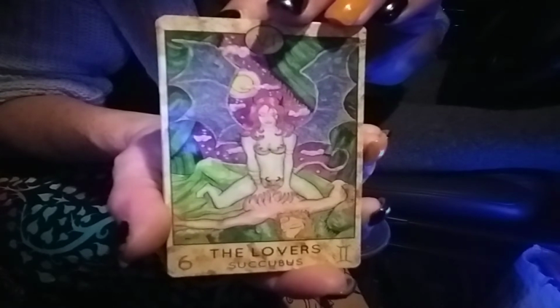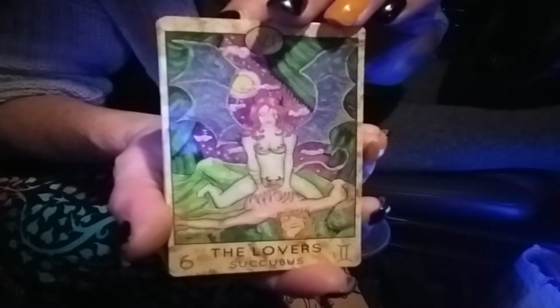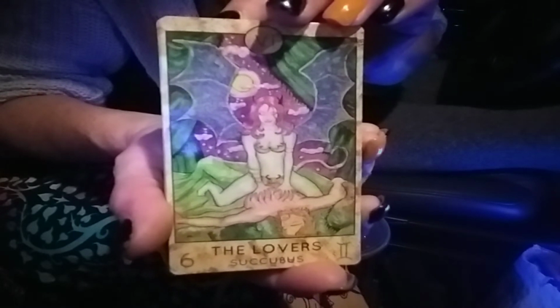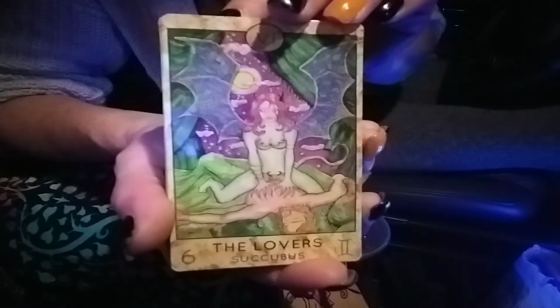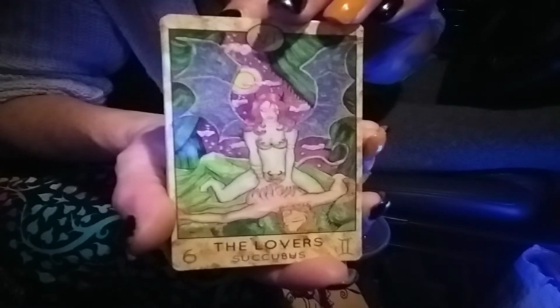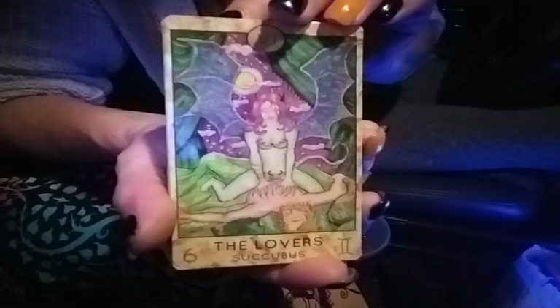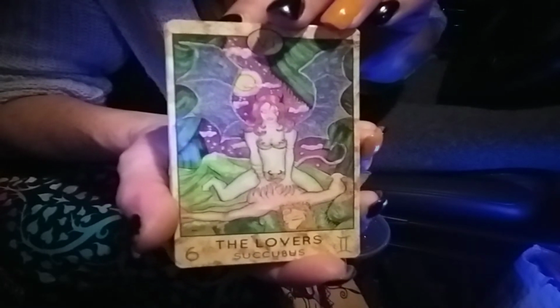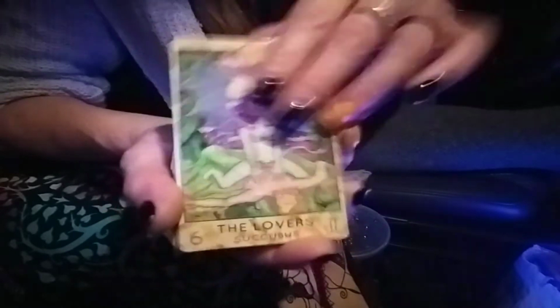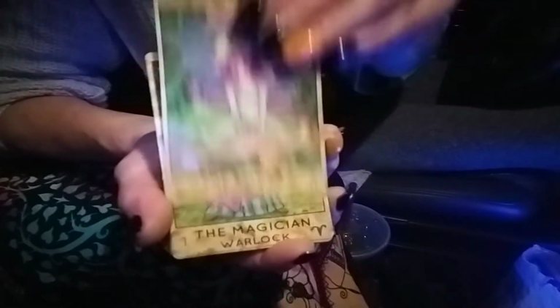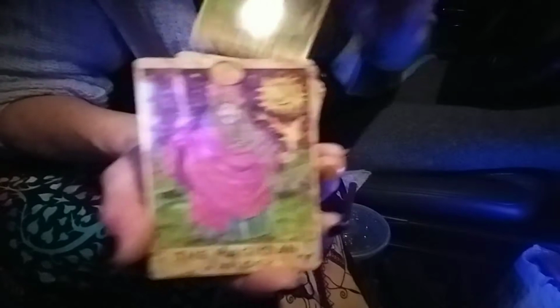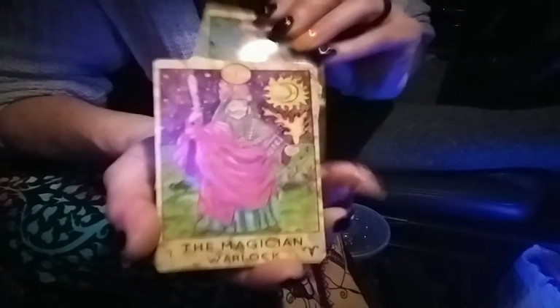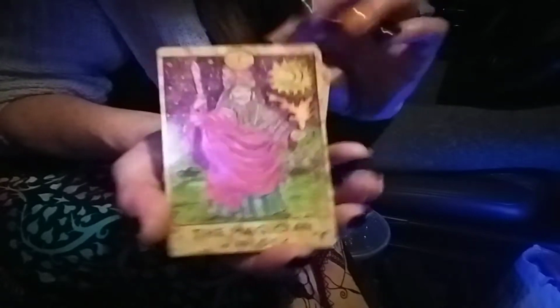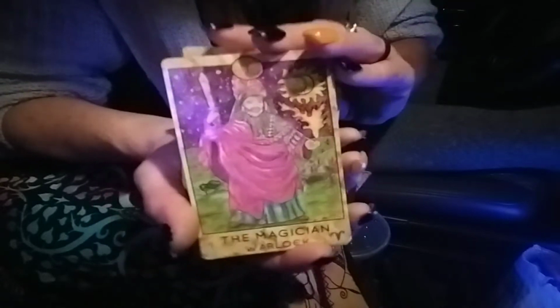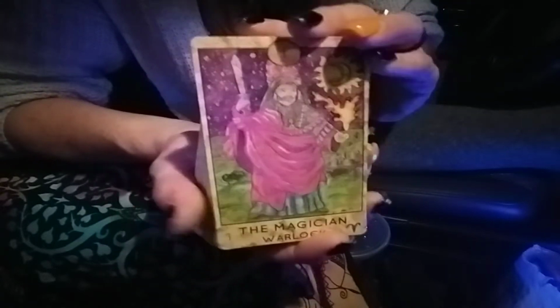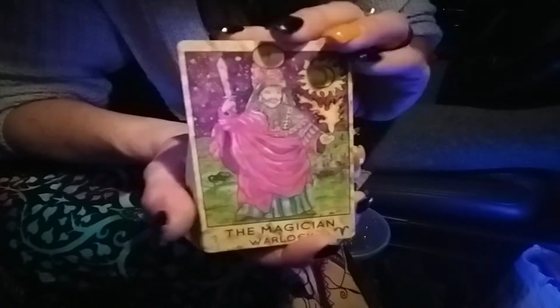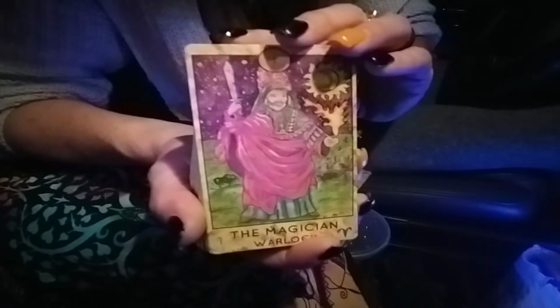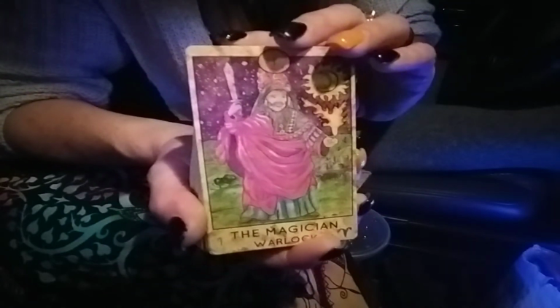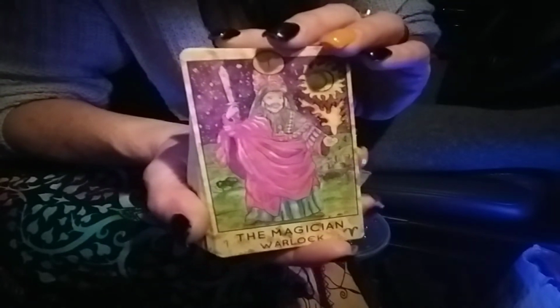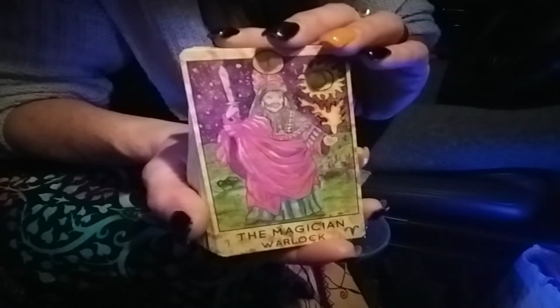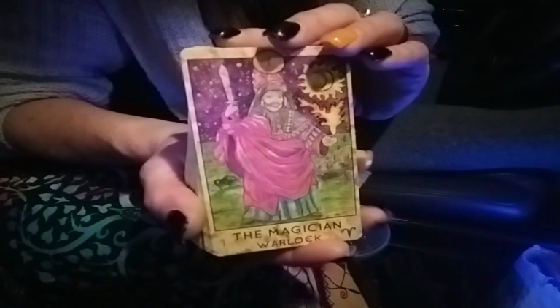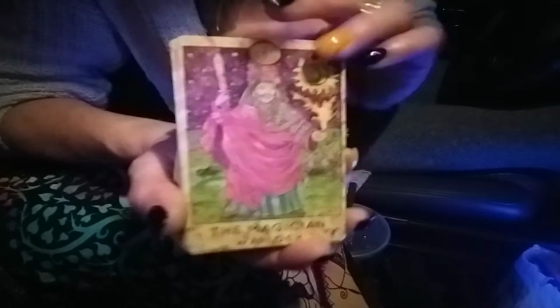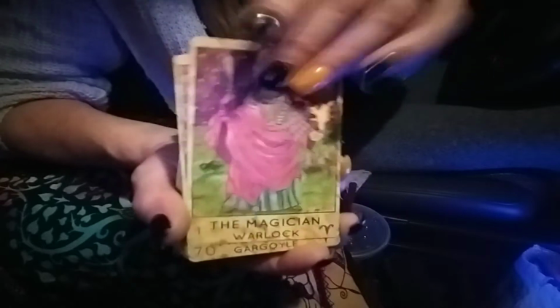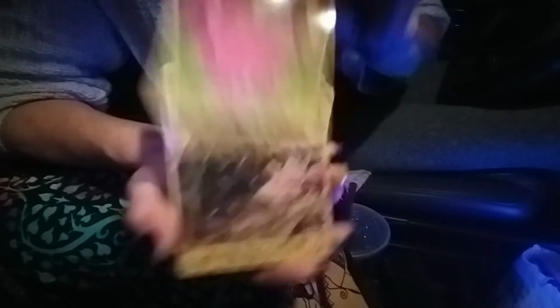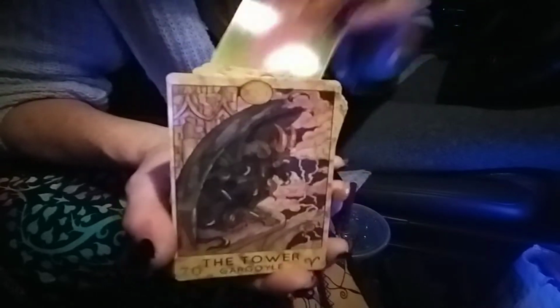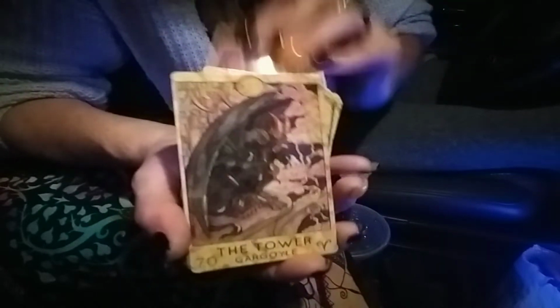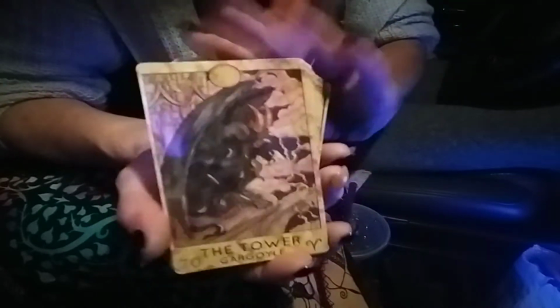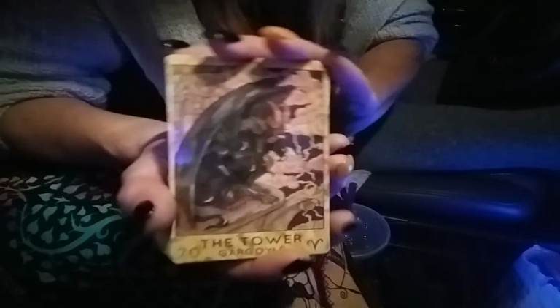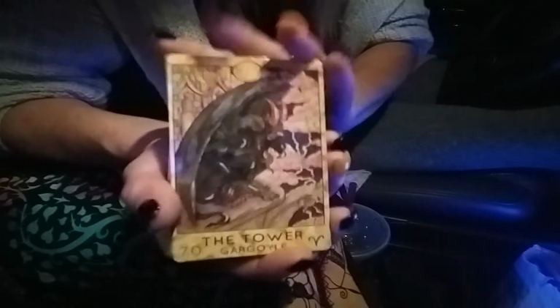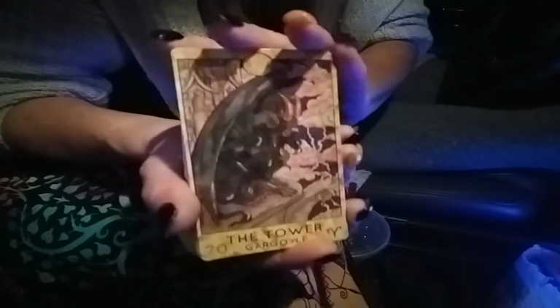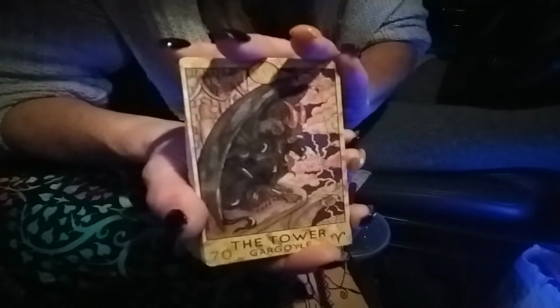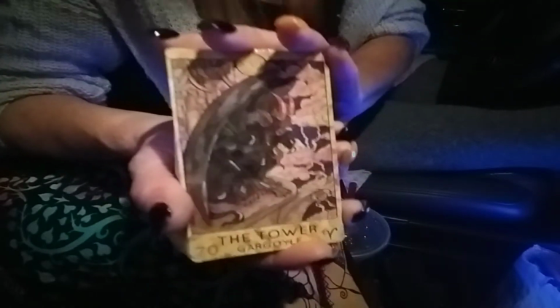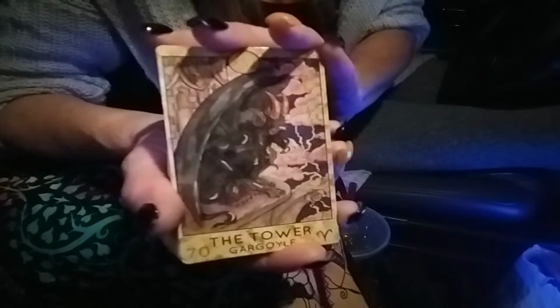The Lovers. I mean, there are so many reviews on these cards.